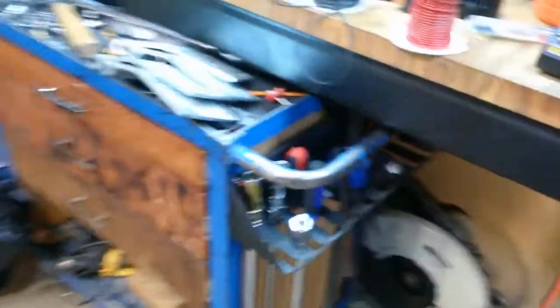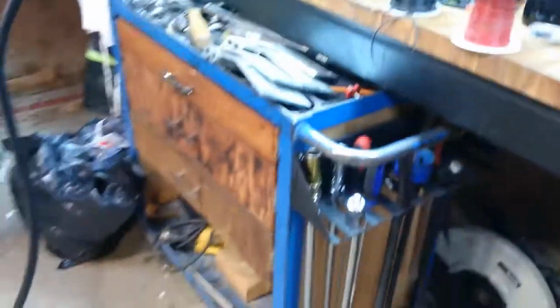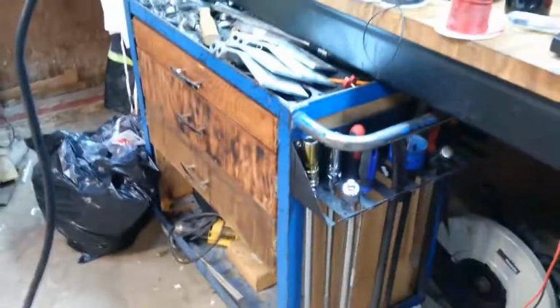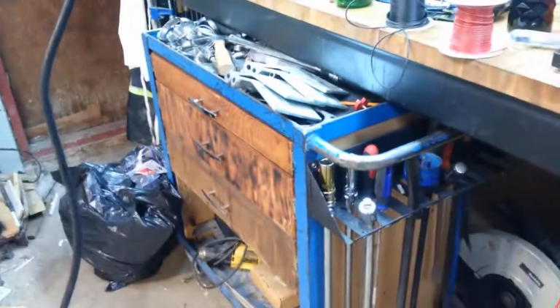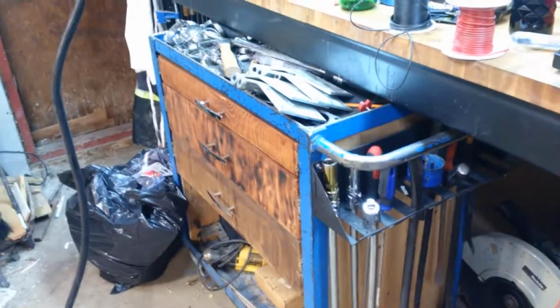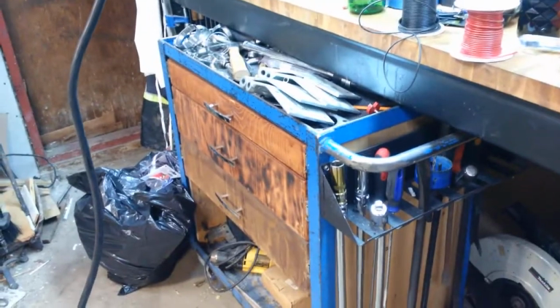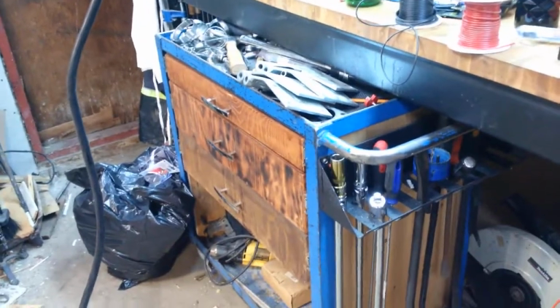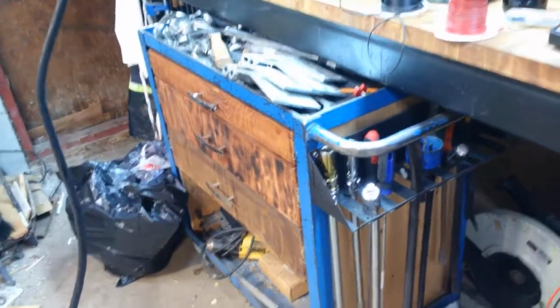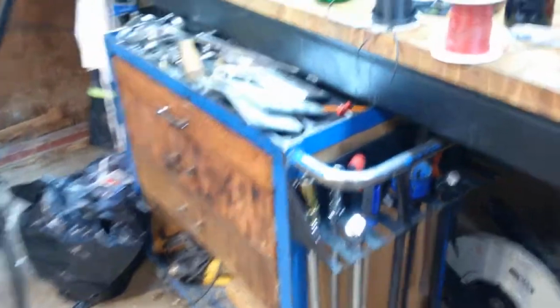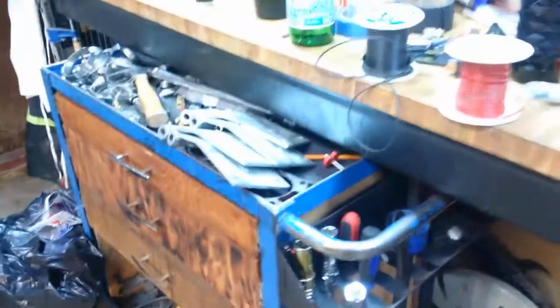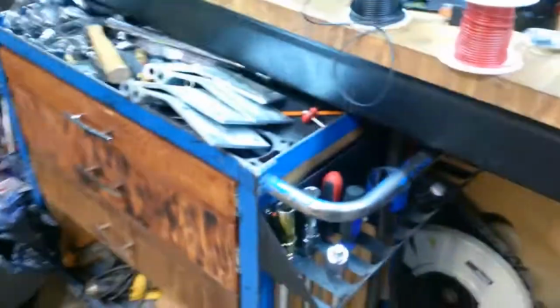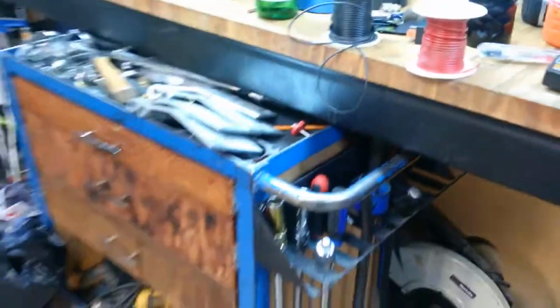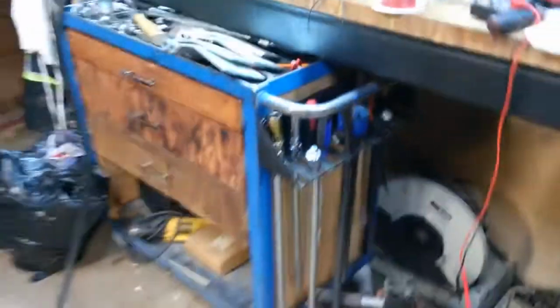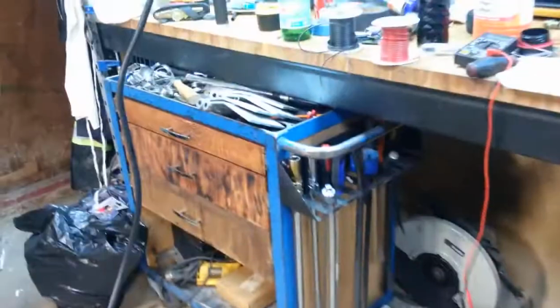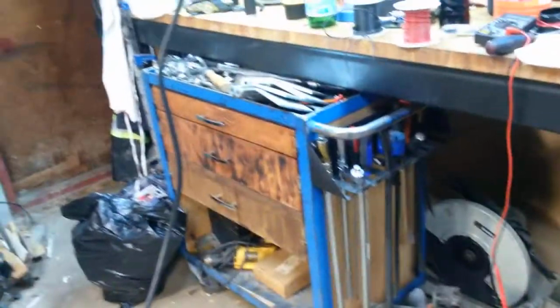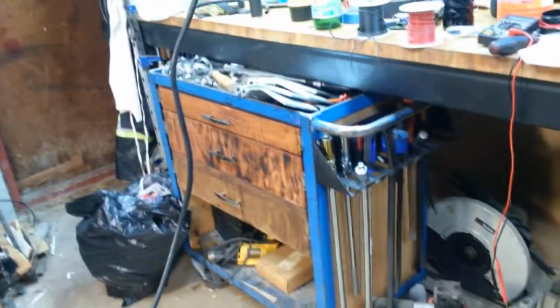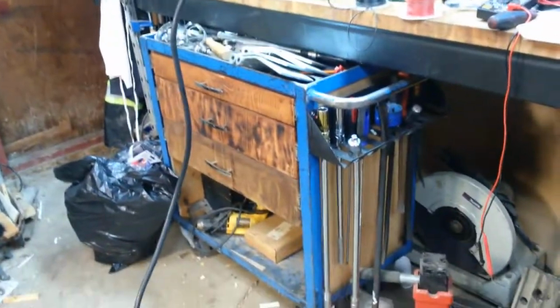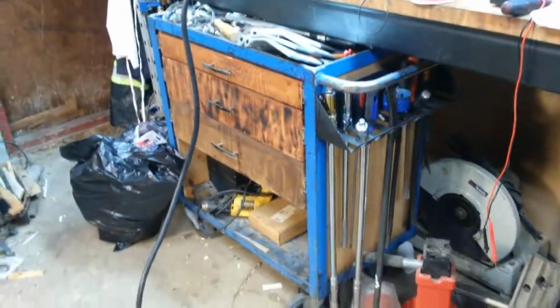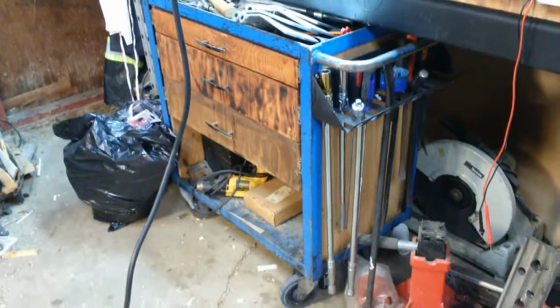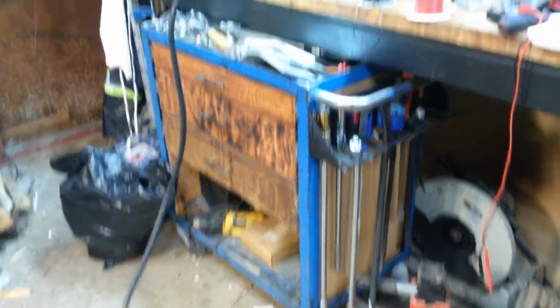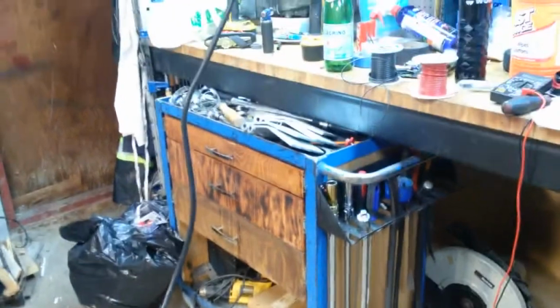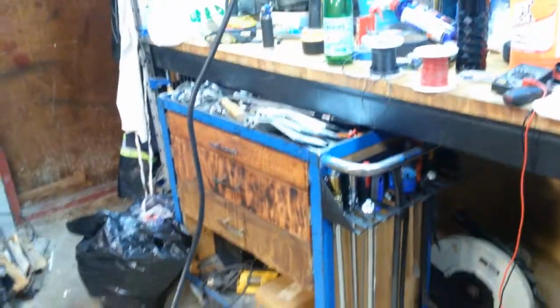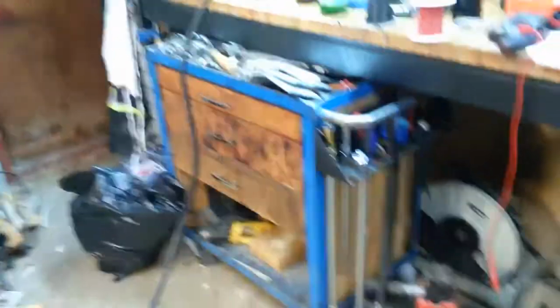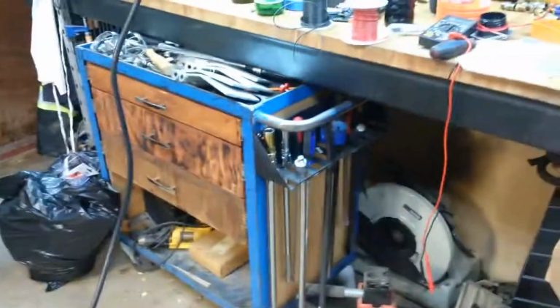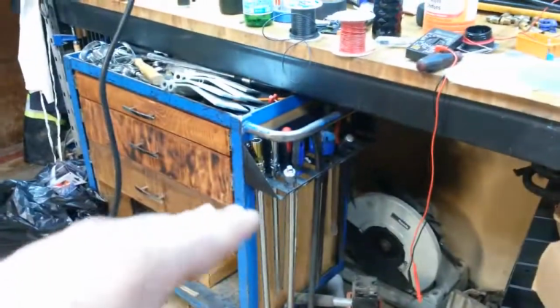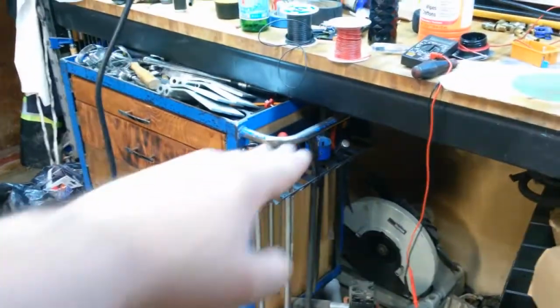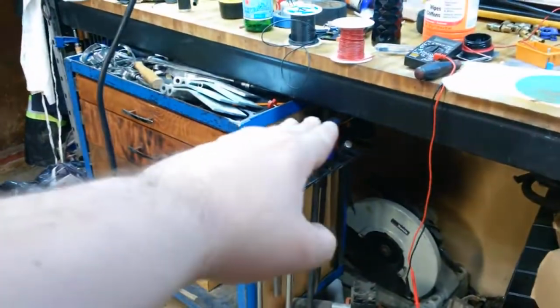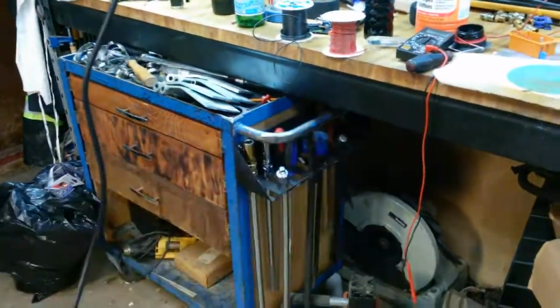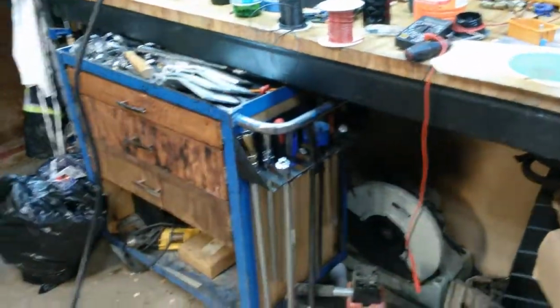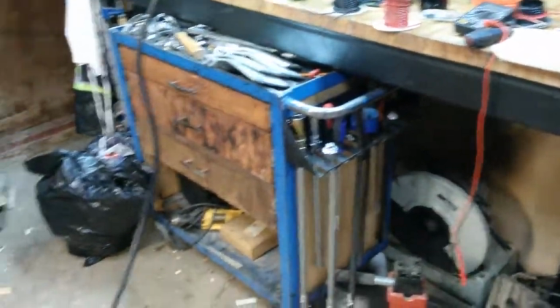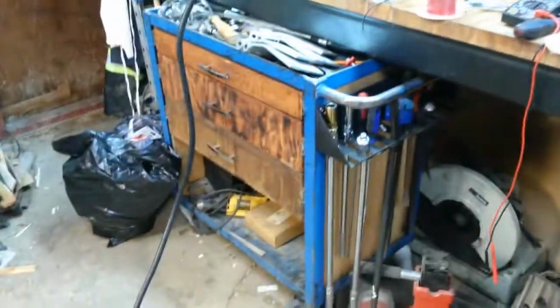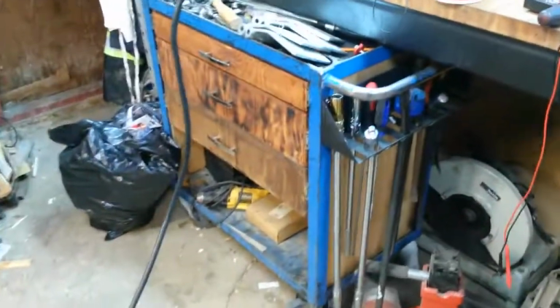The cart's working out quite well. I've been using it a lot. It happens to fit right under my countertop, which is nice, so I can just slide it underneath and it works quite well.